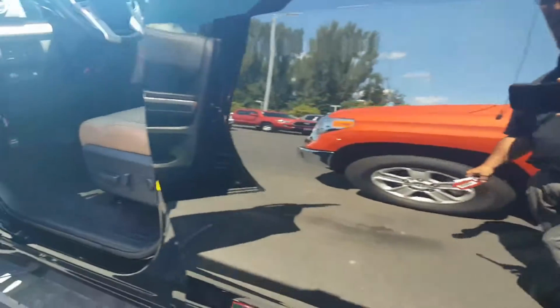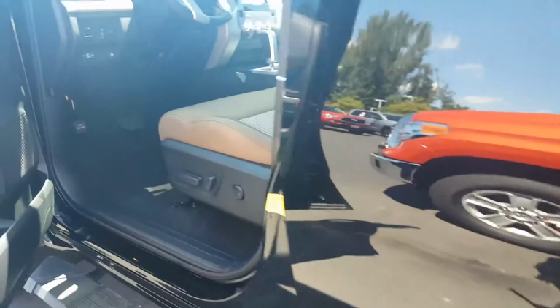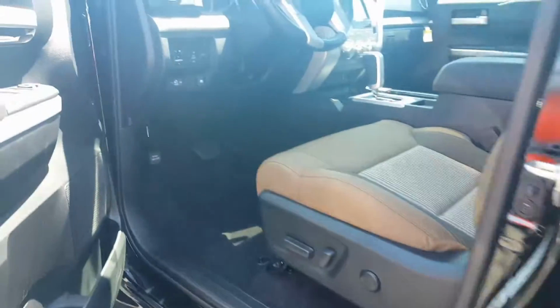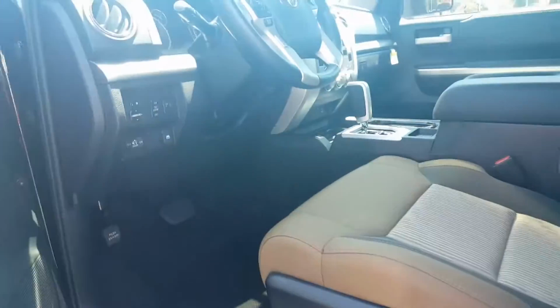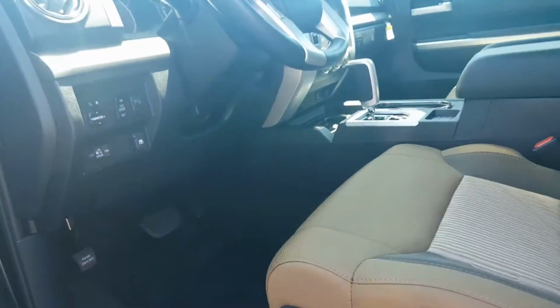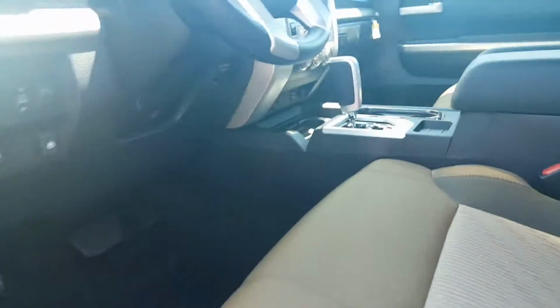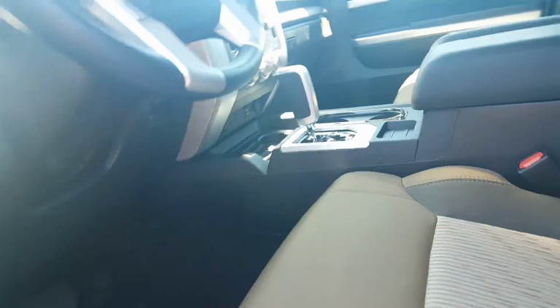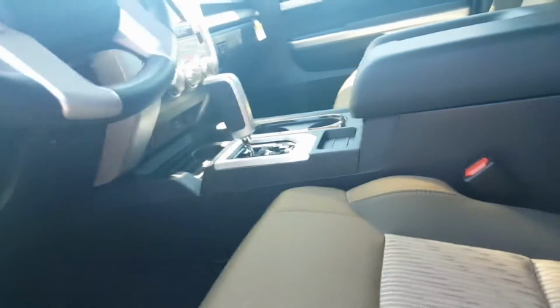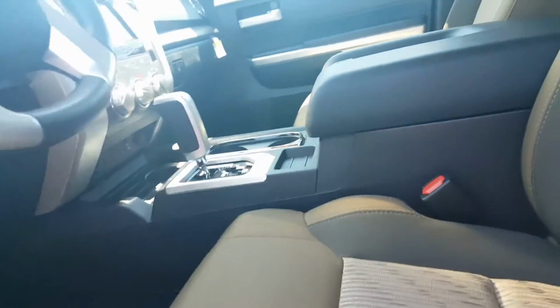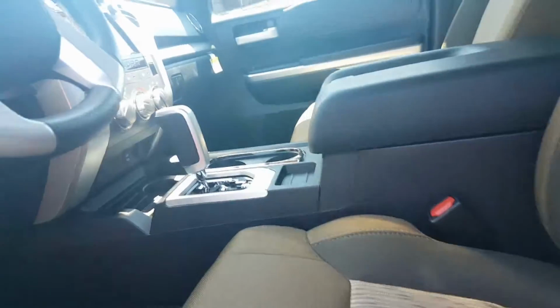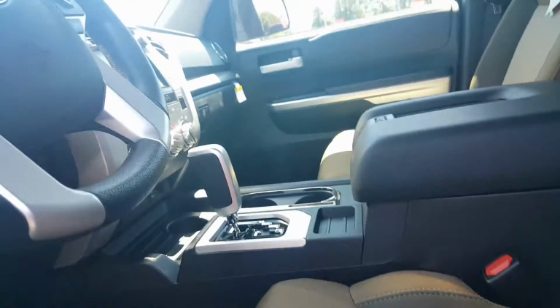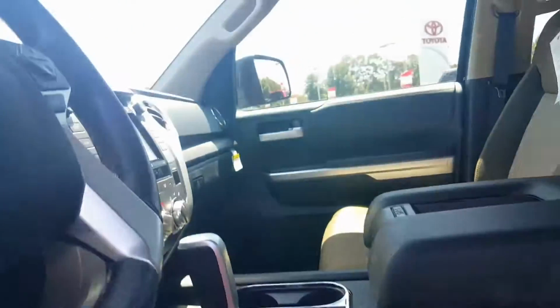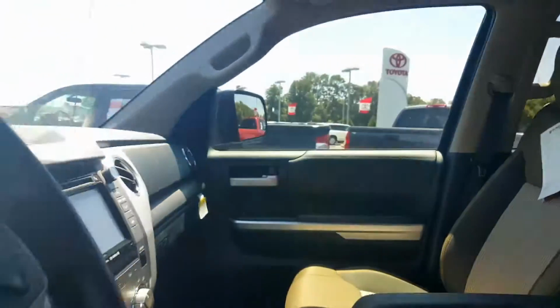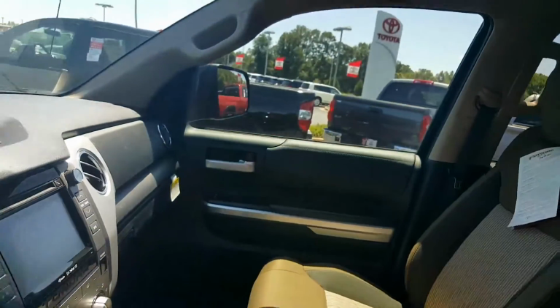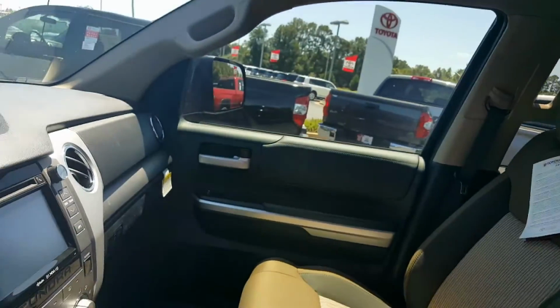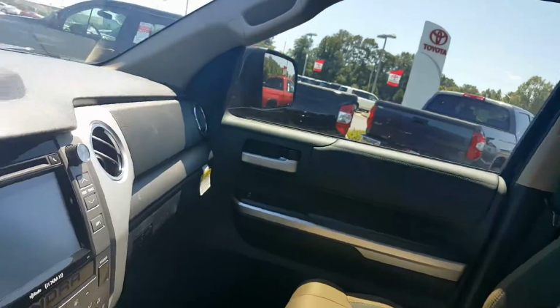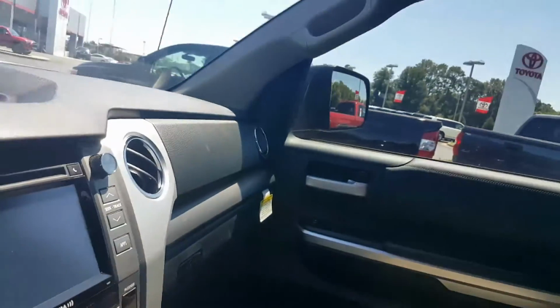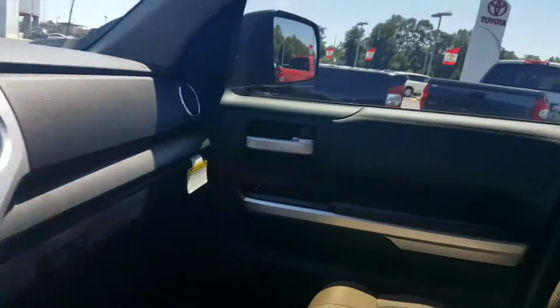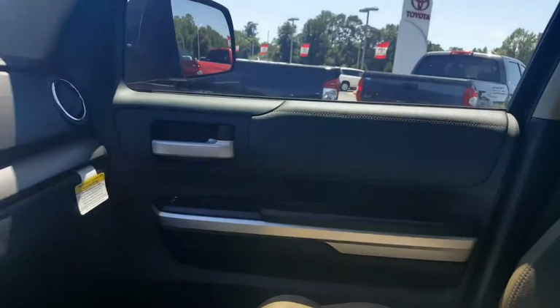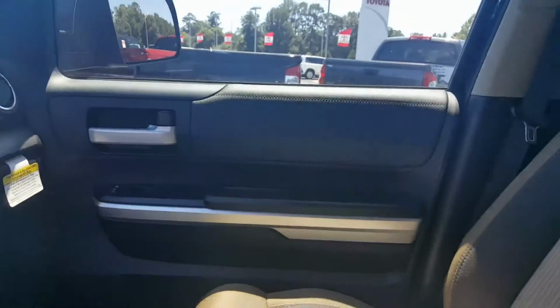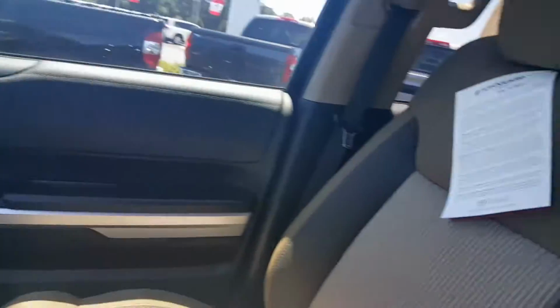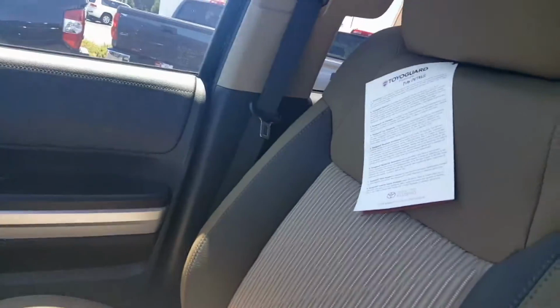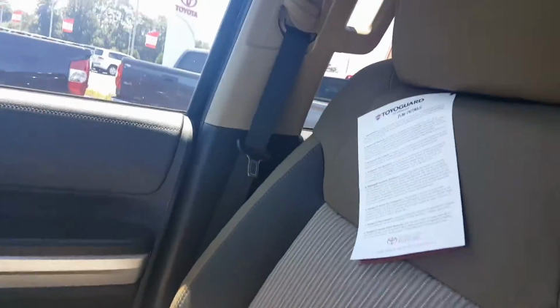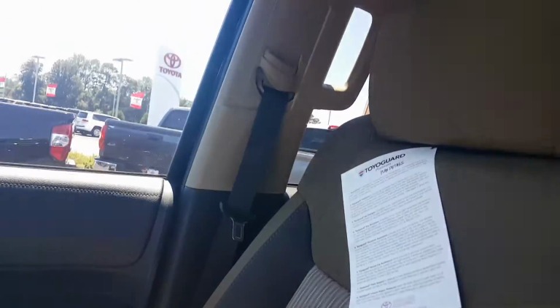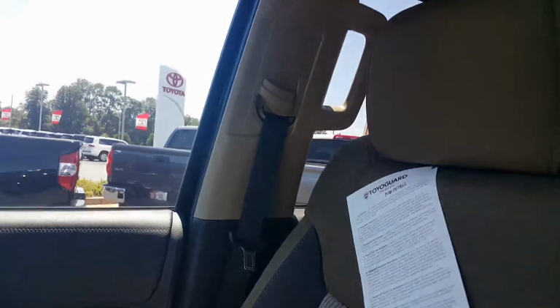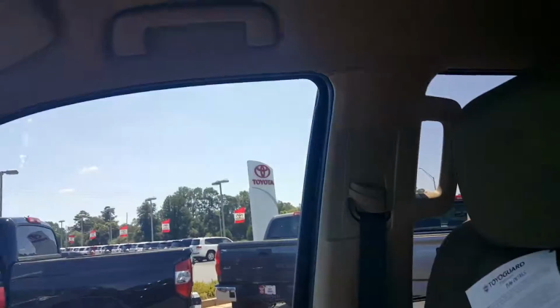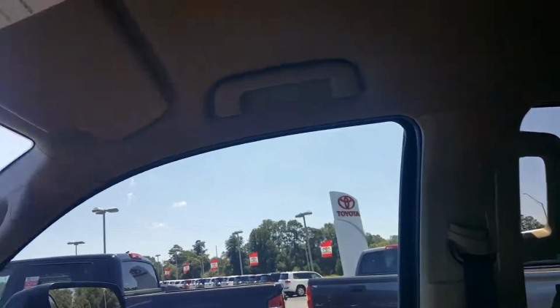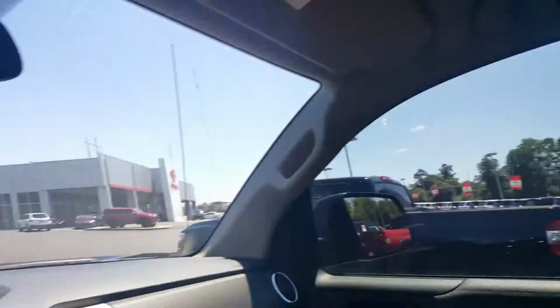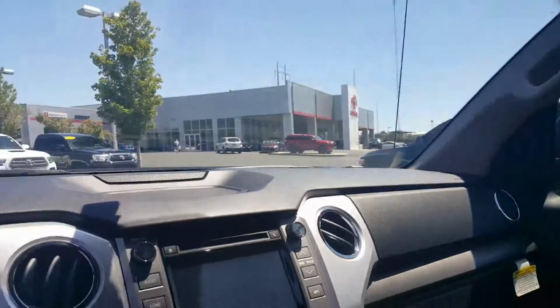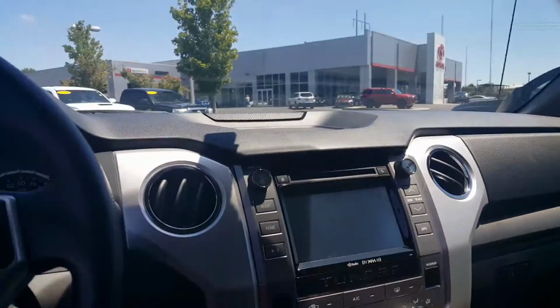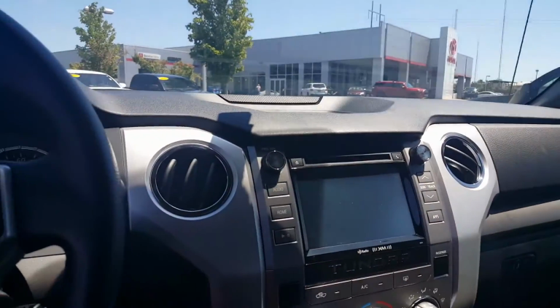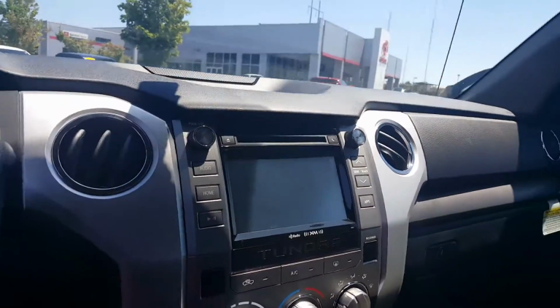Take a look at the interior. This is cloth interior, but you can get leather added in if you'd like. It kind of has a little bit of that 1794 edition flavor, or like a Ford King Ranch flavor.